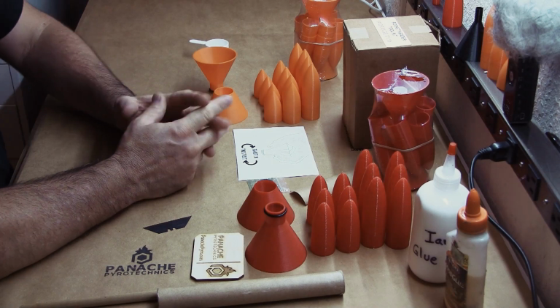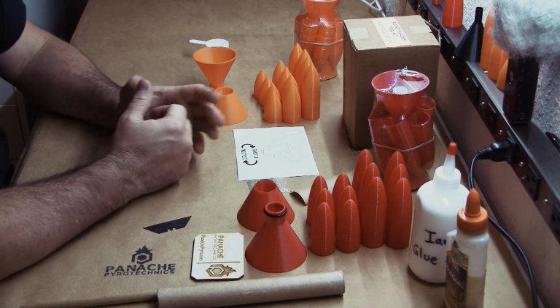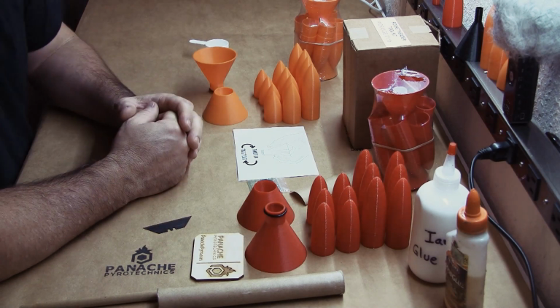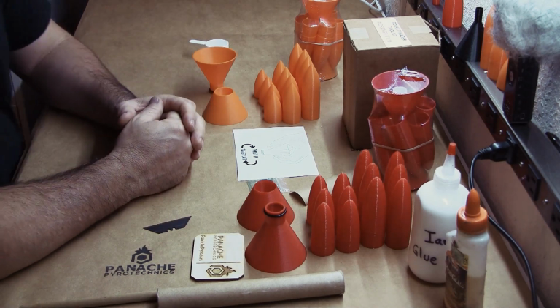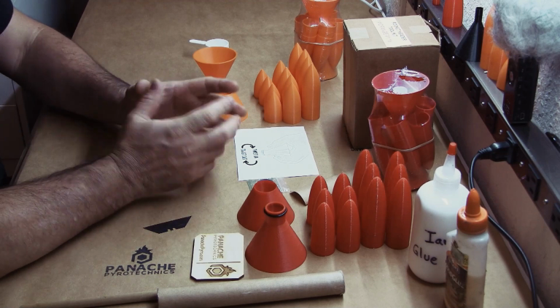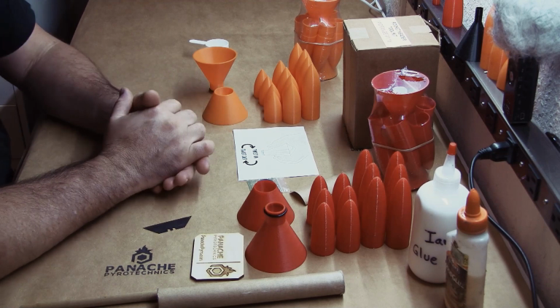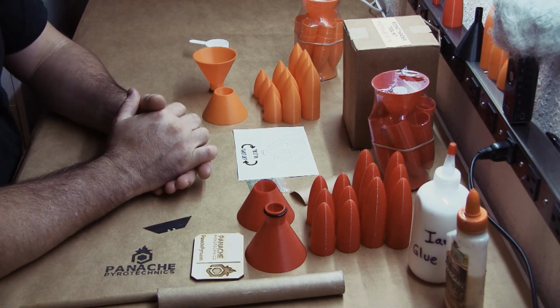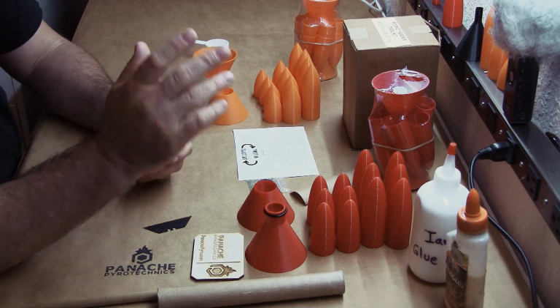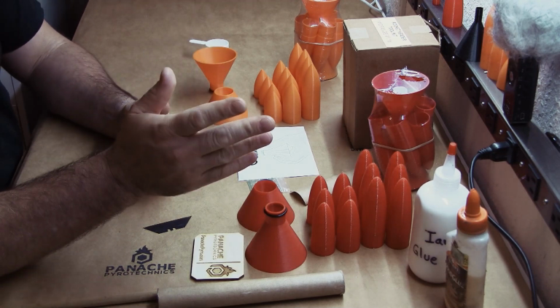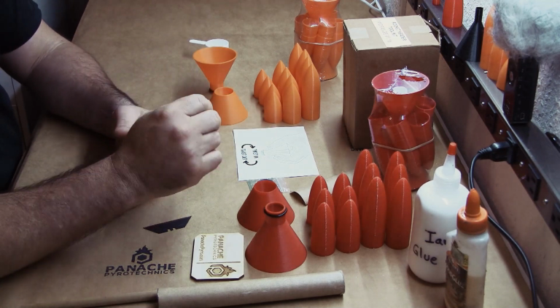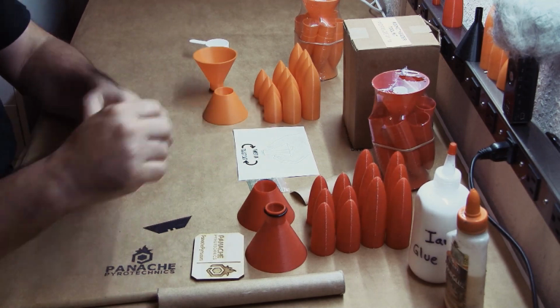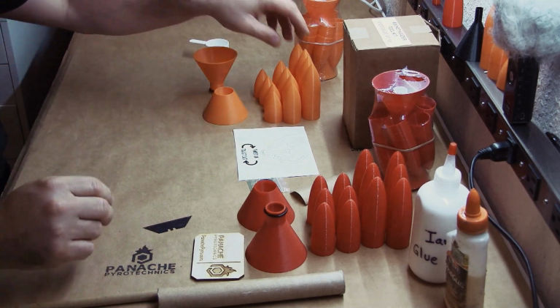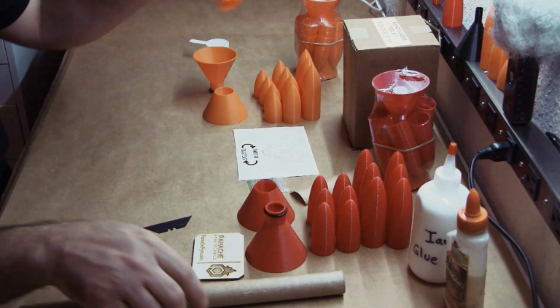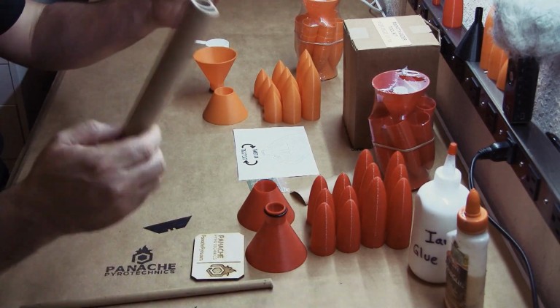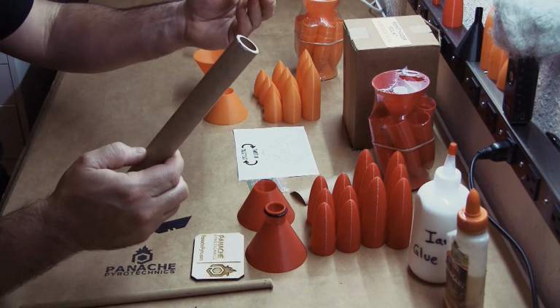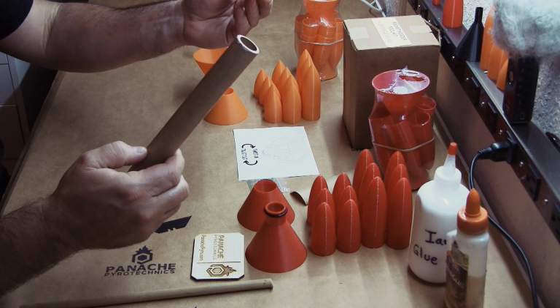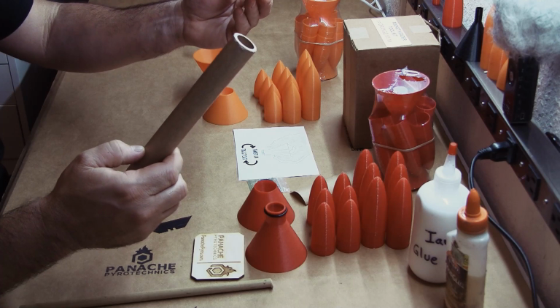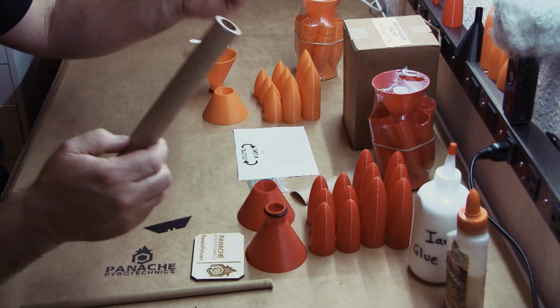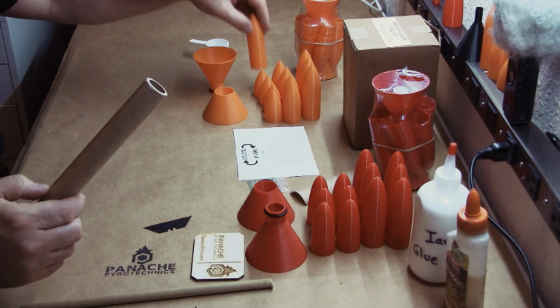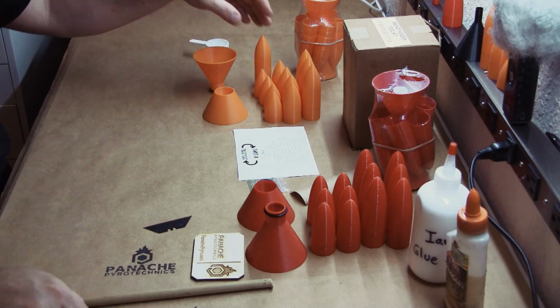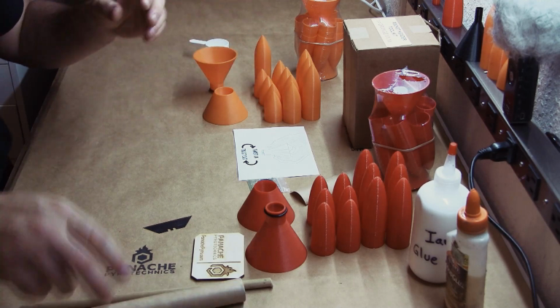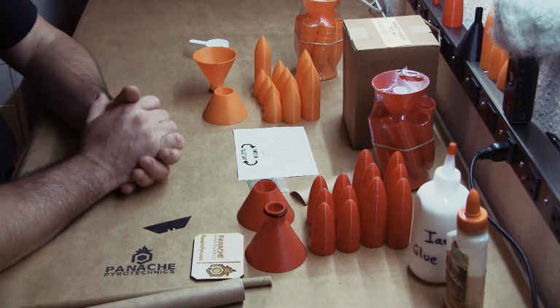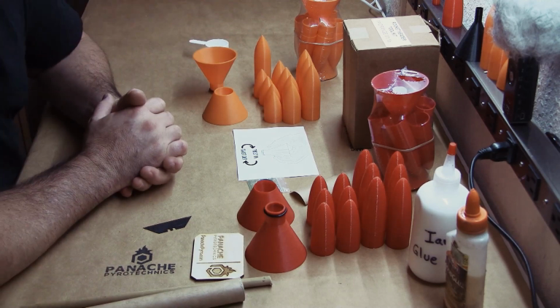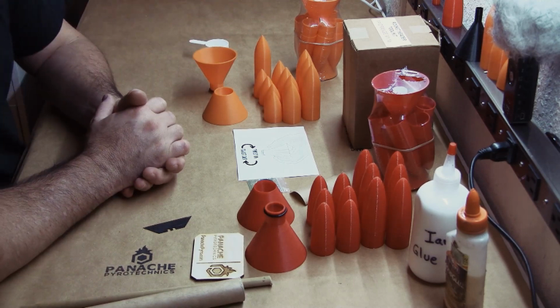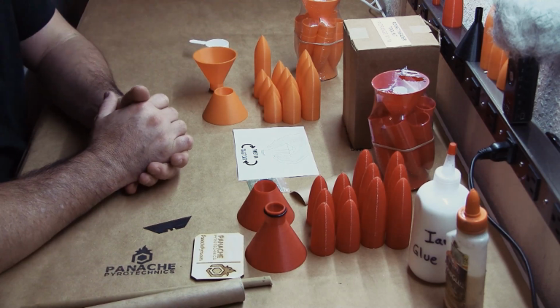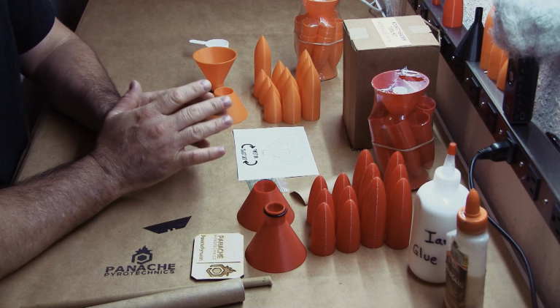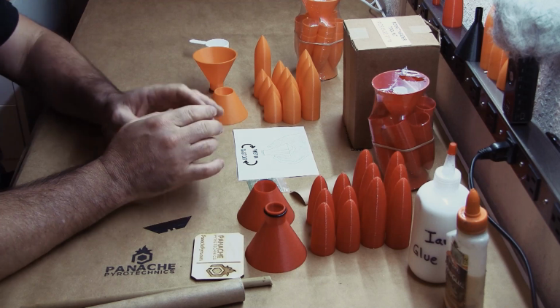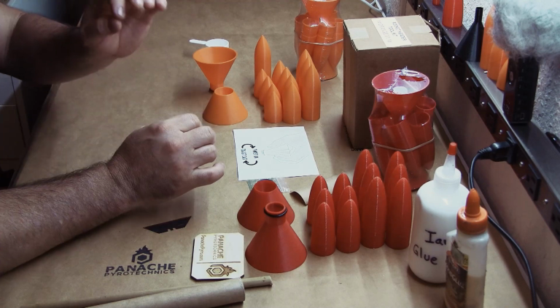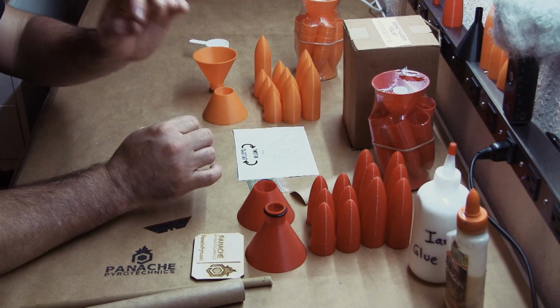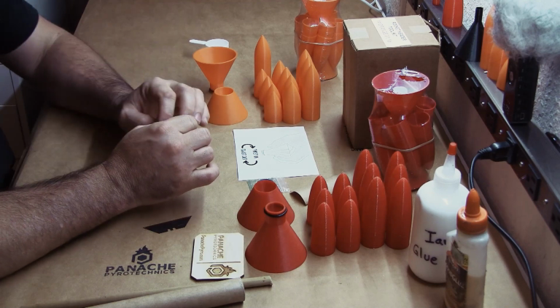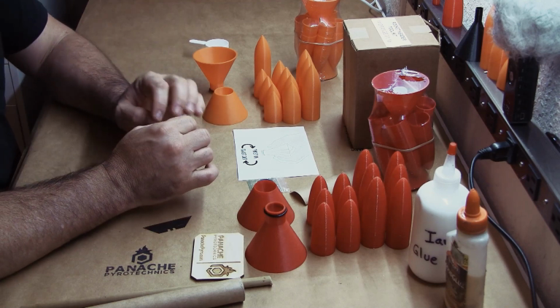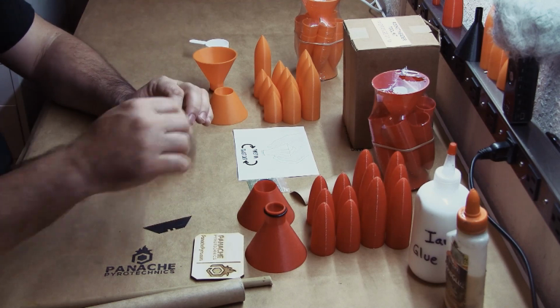Hello and welcome back. Today we're going to do a quick demo showing how to mate one of our headers to your rocket motor. The process is simple, but before we jump into it, let's talk for just a minute about test fitting.